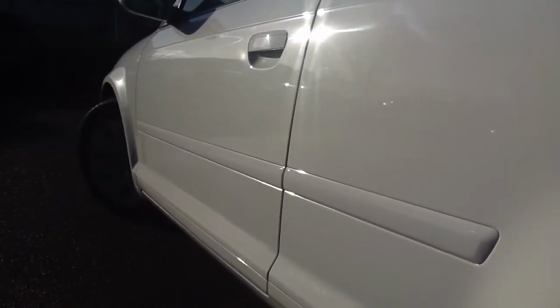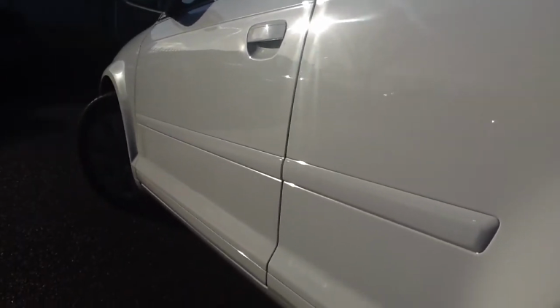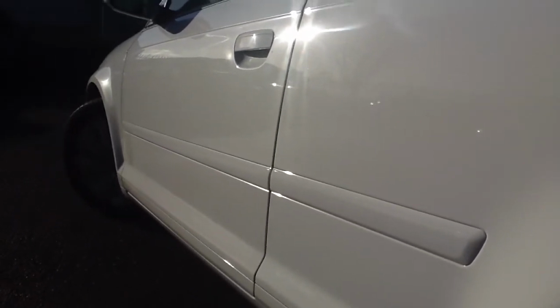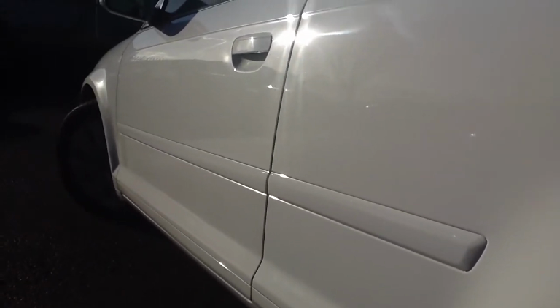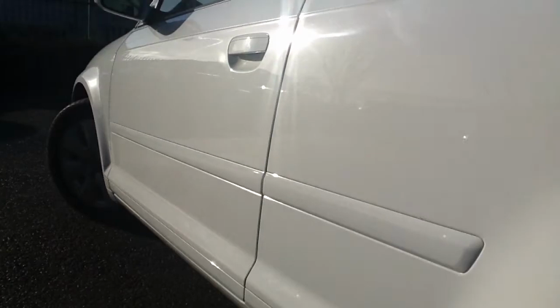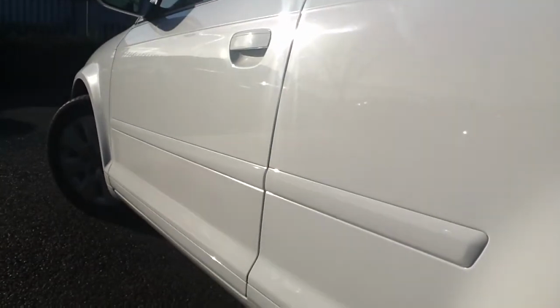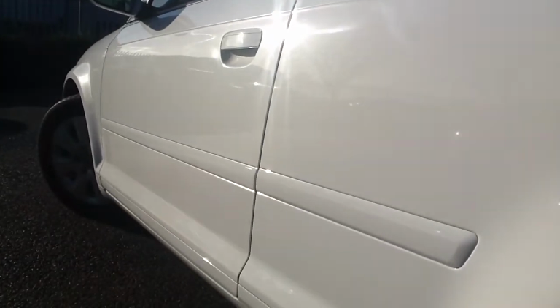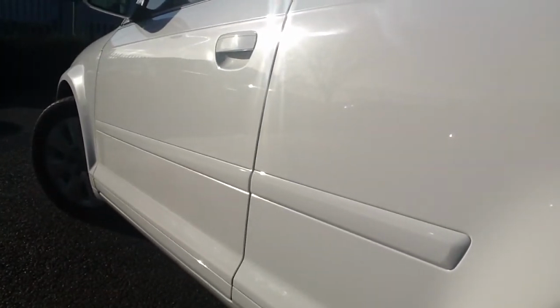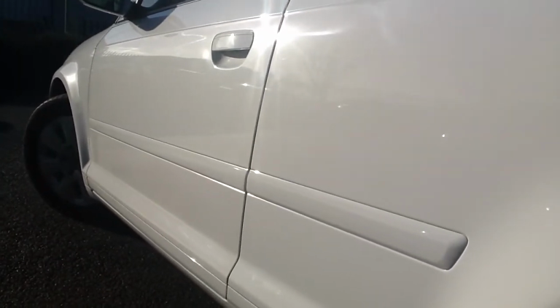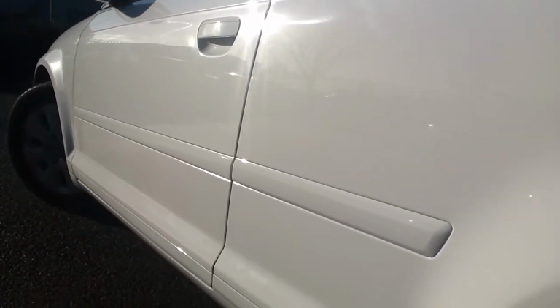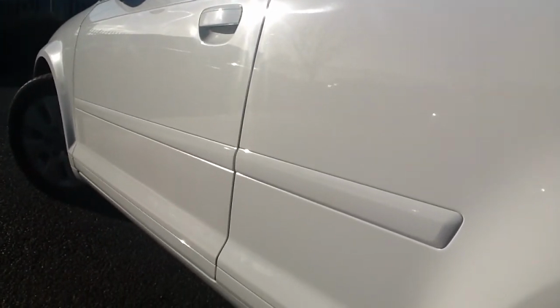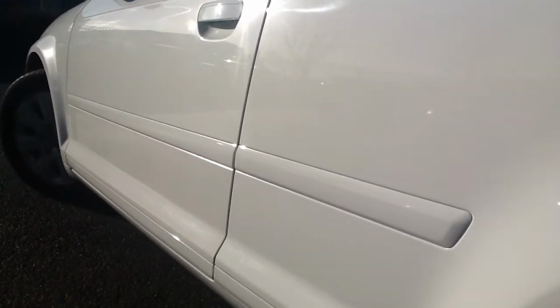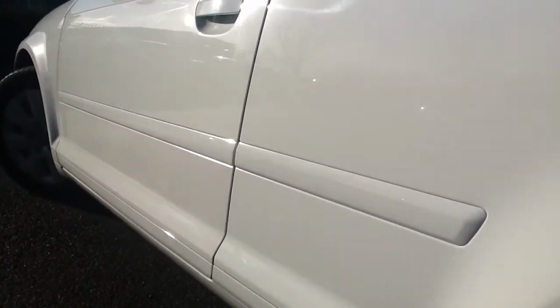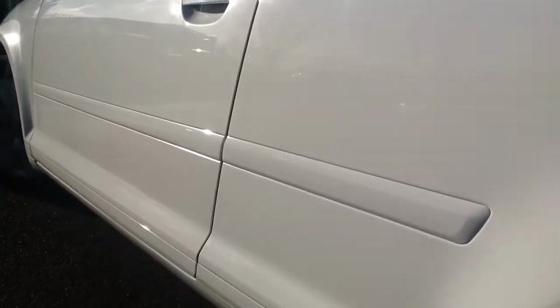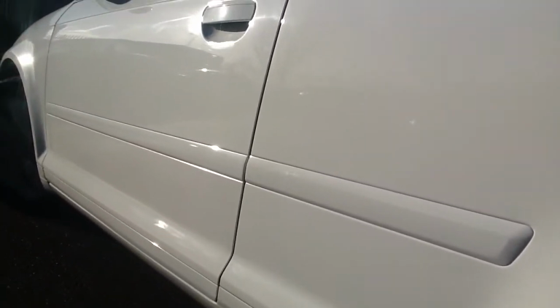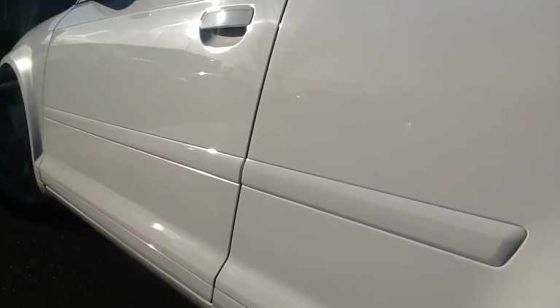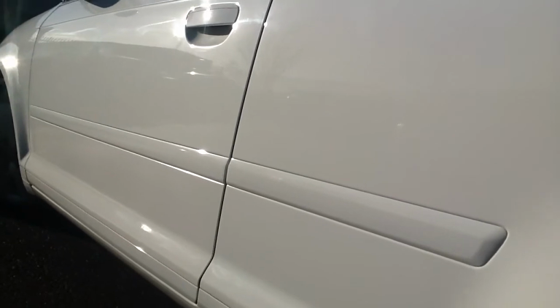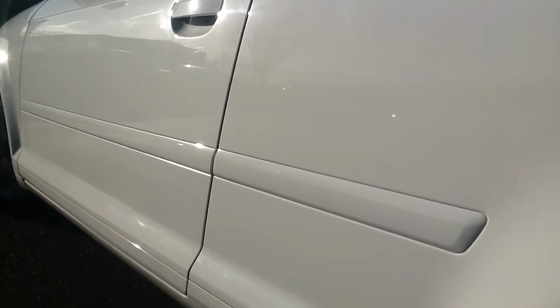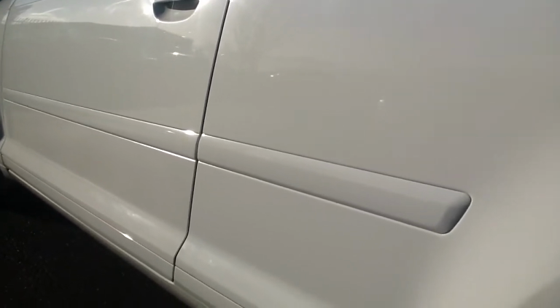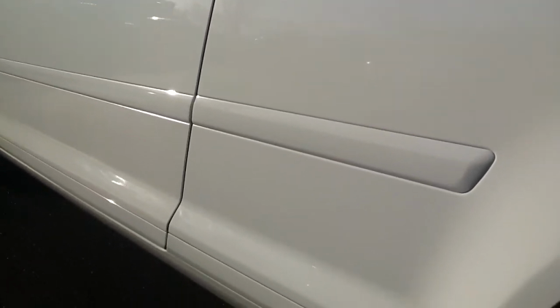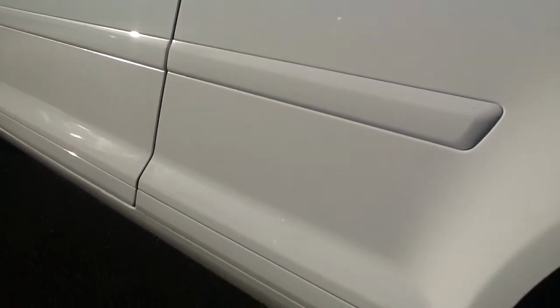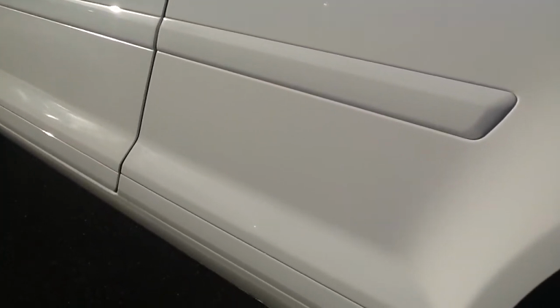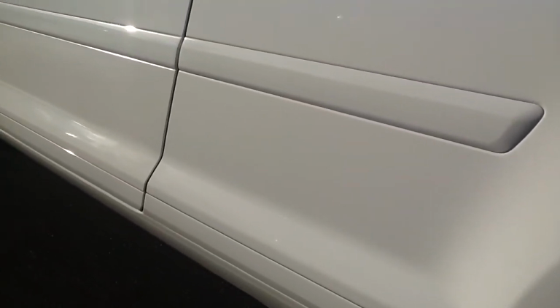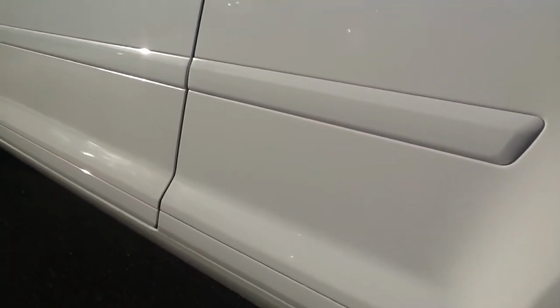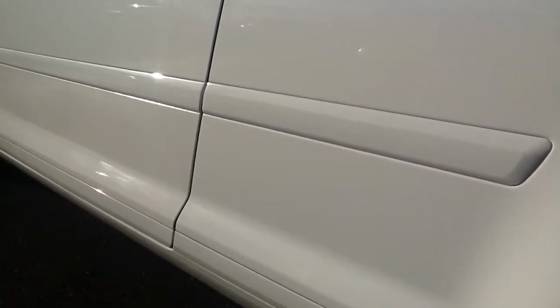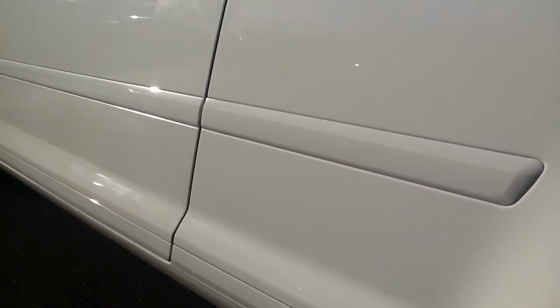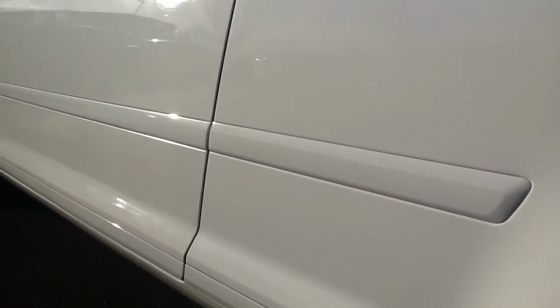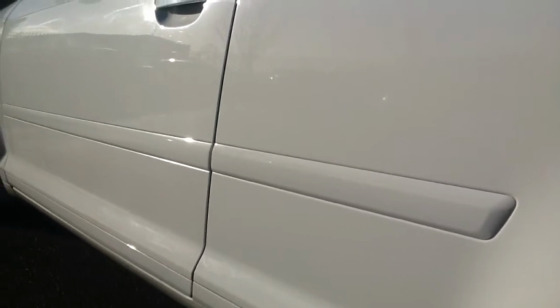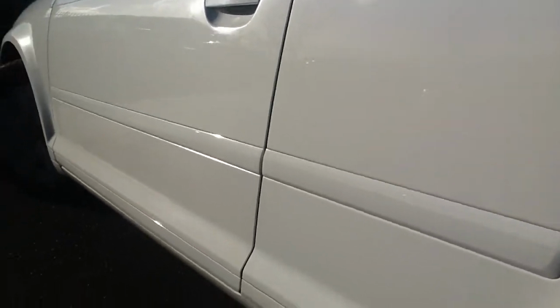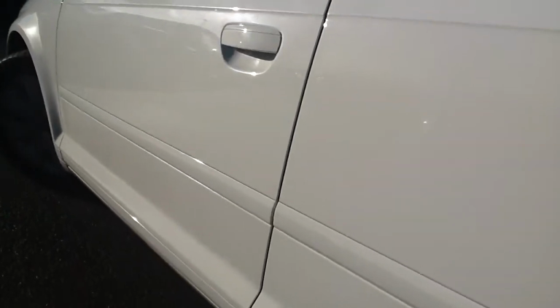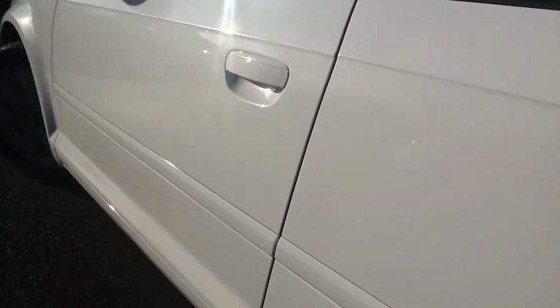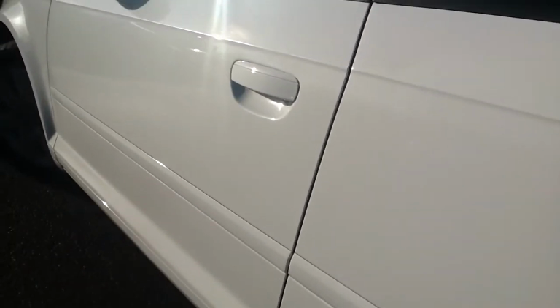Looking down the near side of the car, I have to say the paint and bodywork is in immaculate condition. I can't see any signs of any scratches or any cosmetic damage.